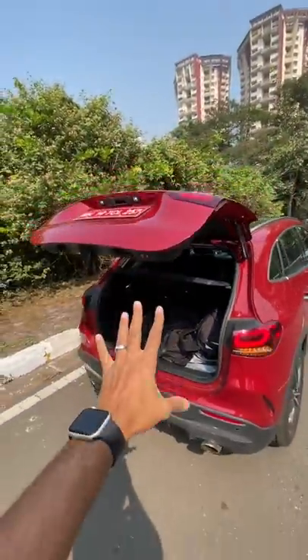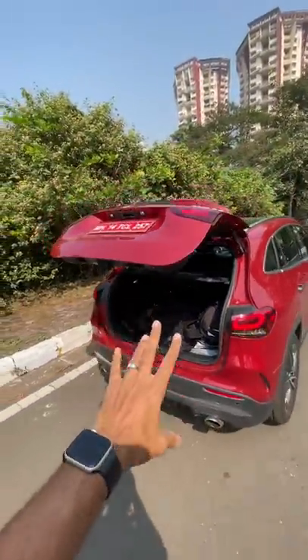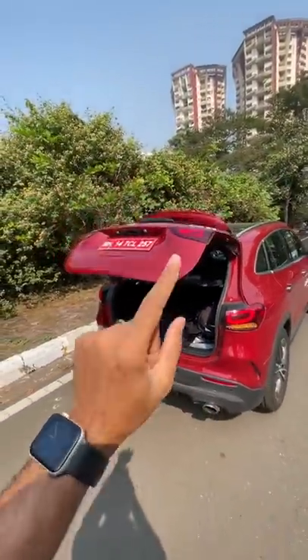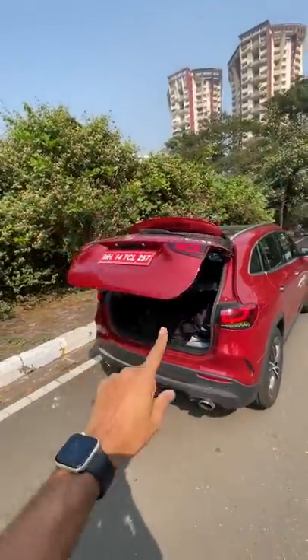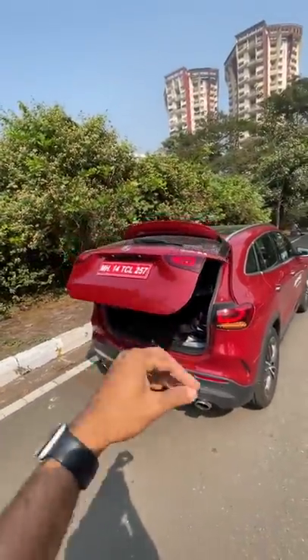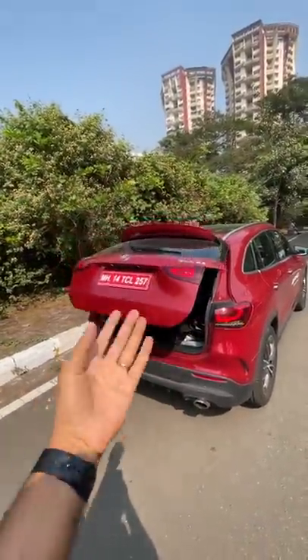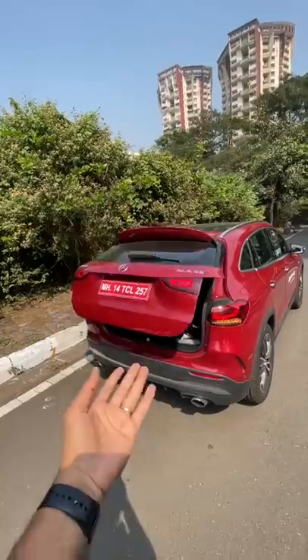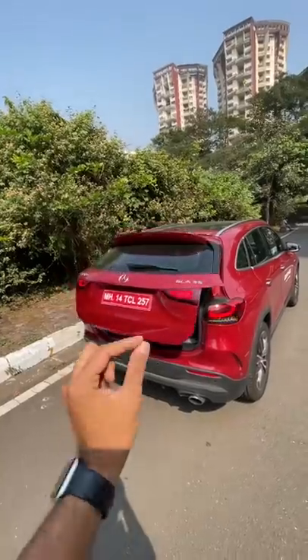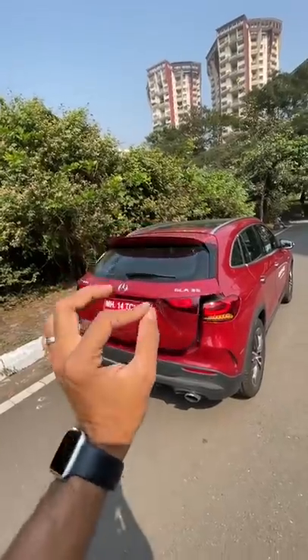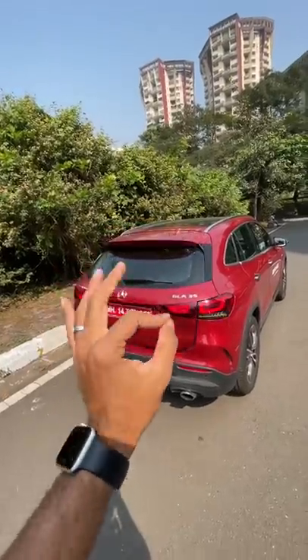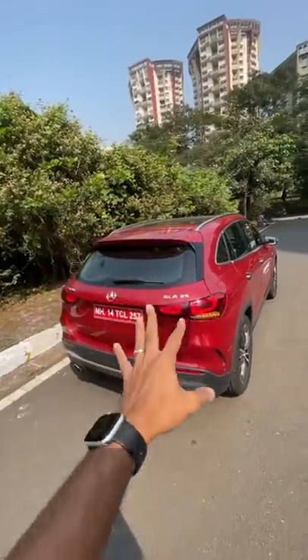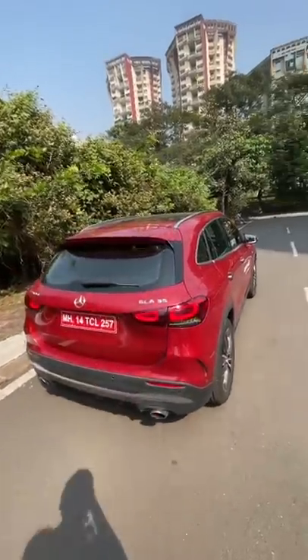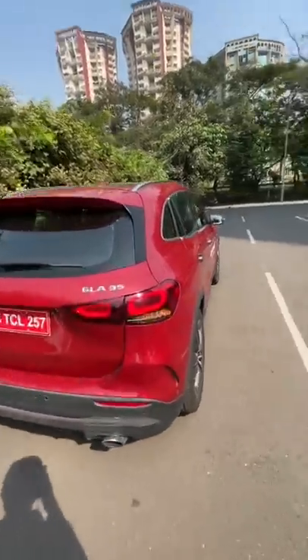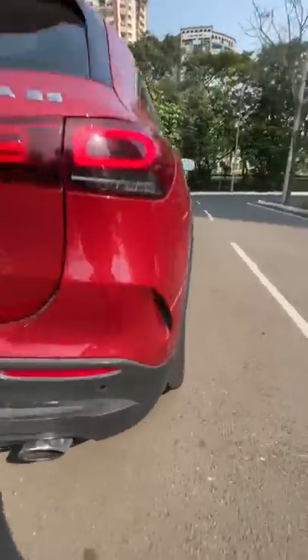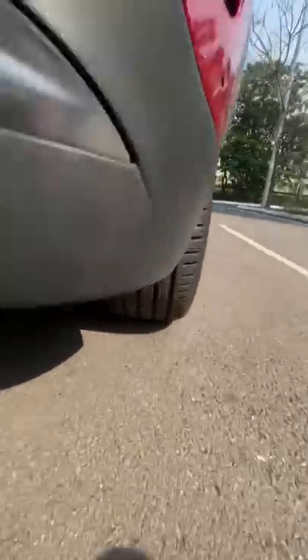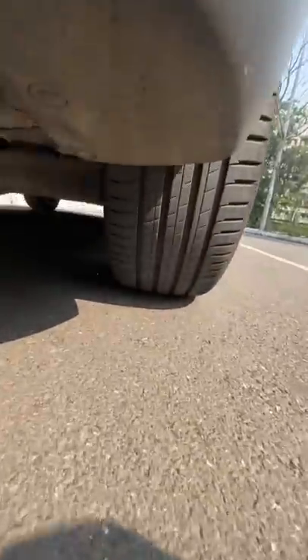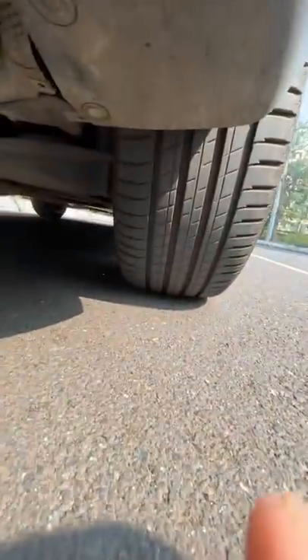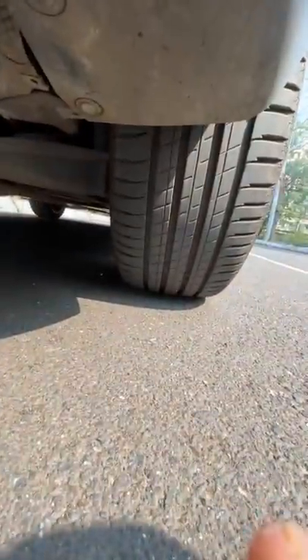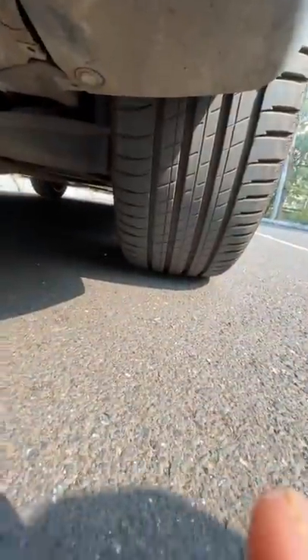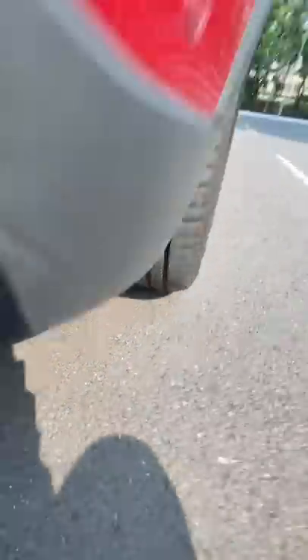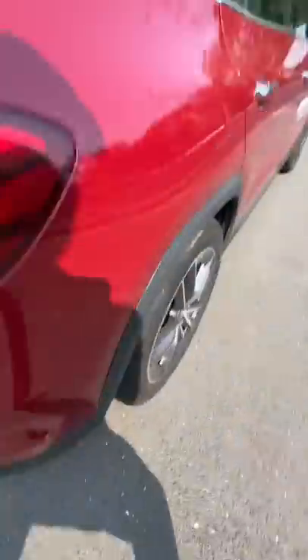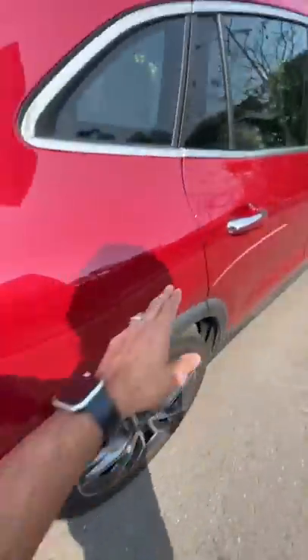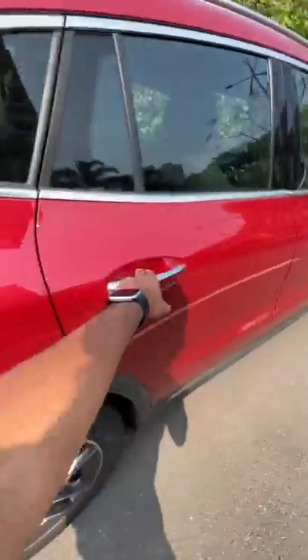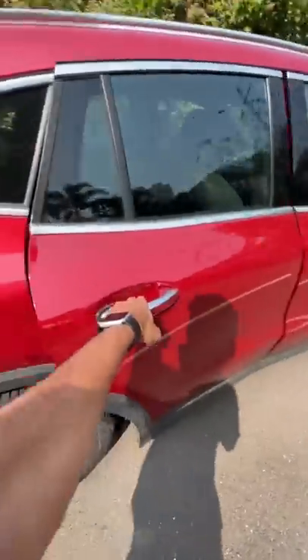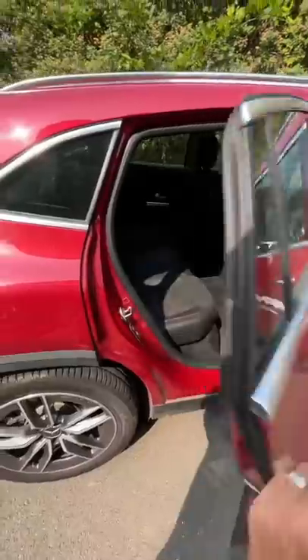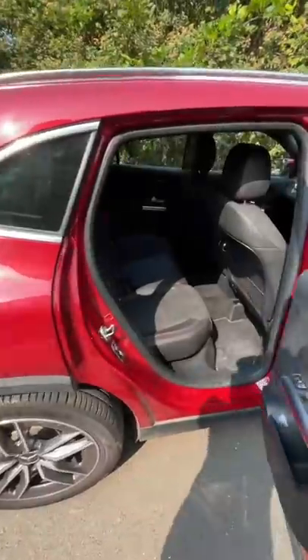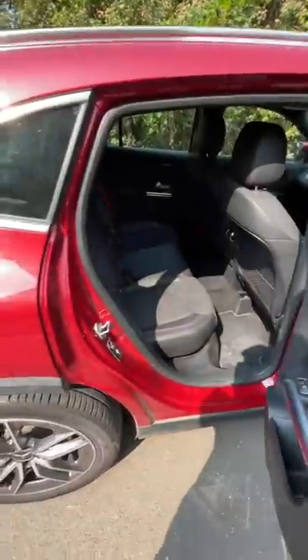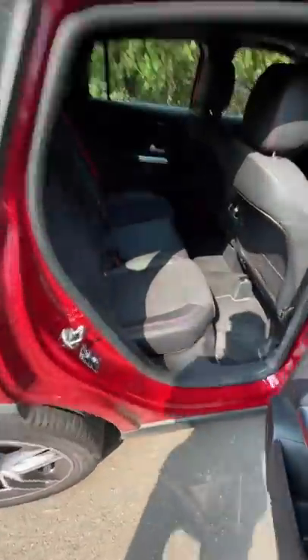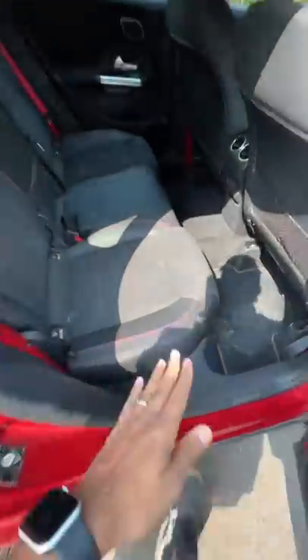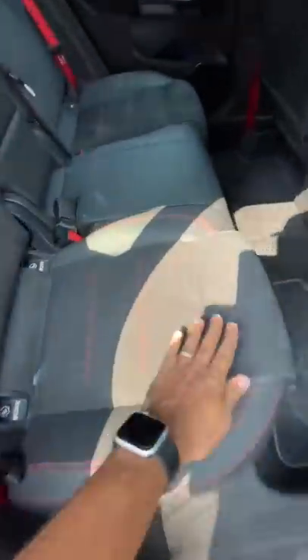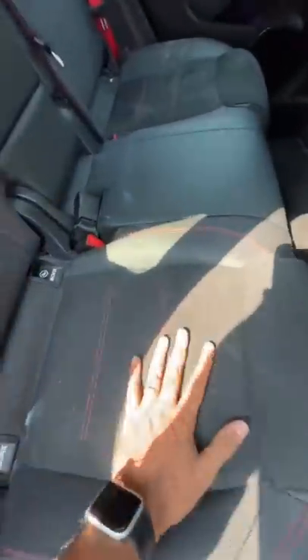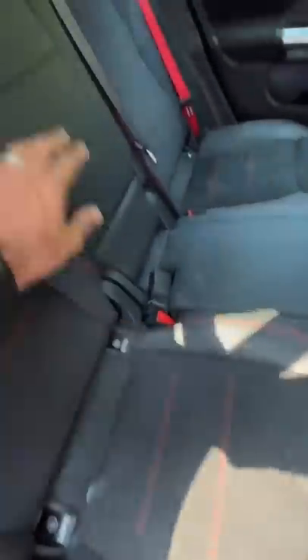This car doesn't have an AMG made engine — it has an AMG tuned engine. Any which ways, see the tyre size. The rear seat space is actually decent and you've got some nice finishing as well.